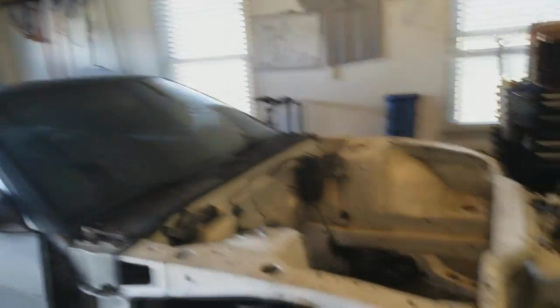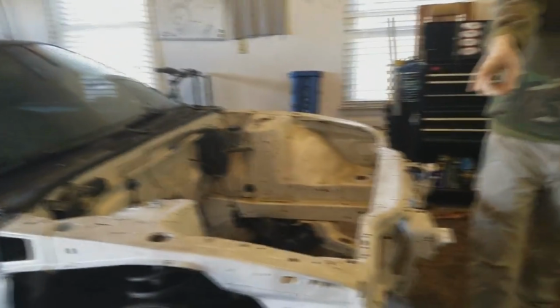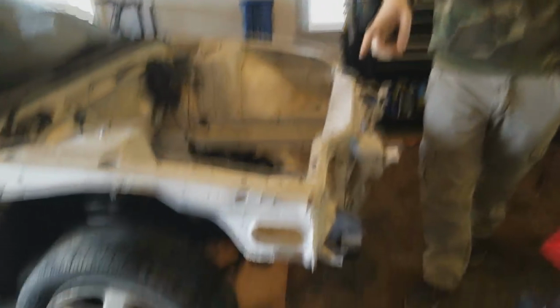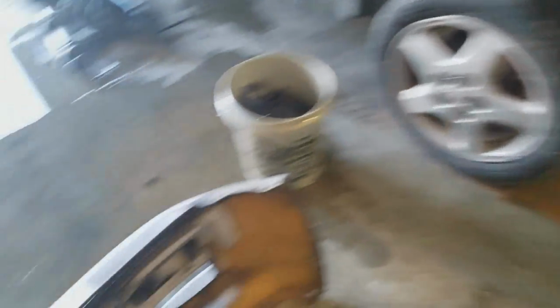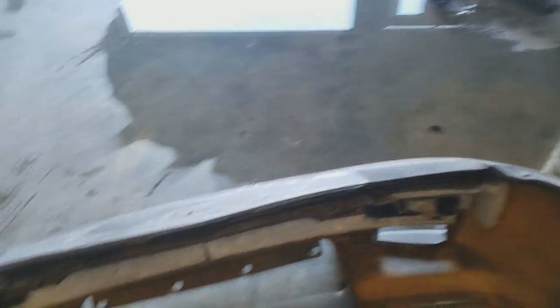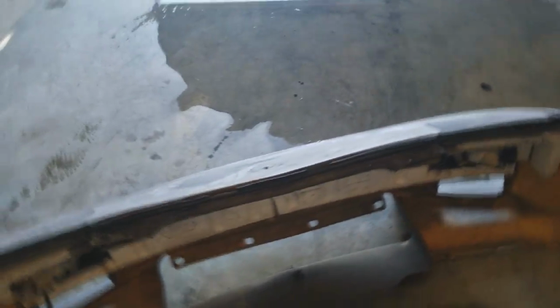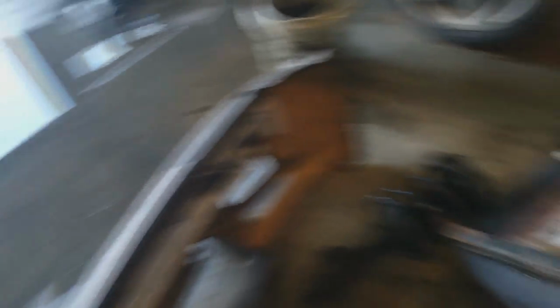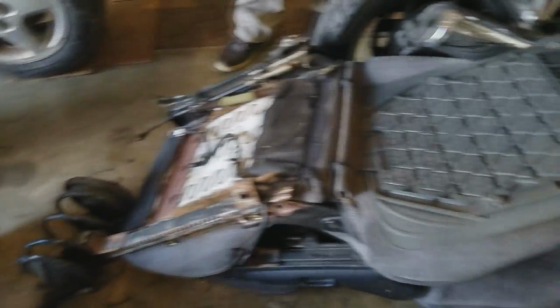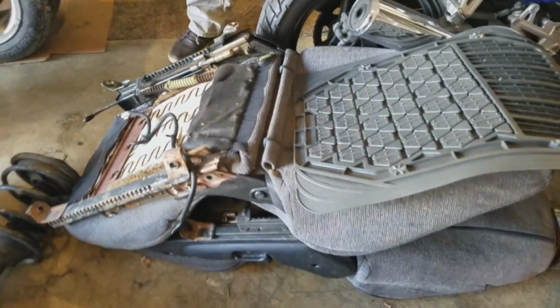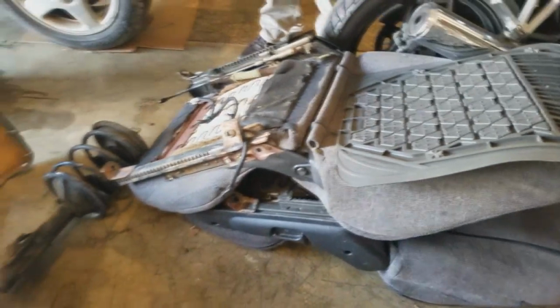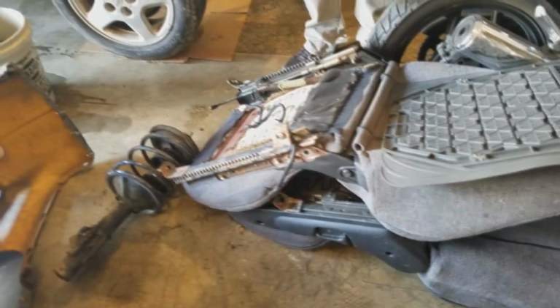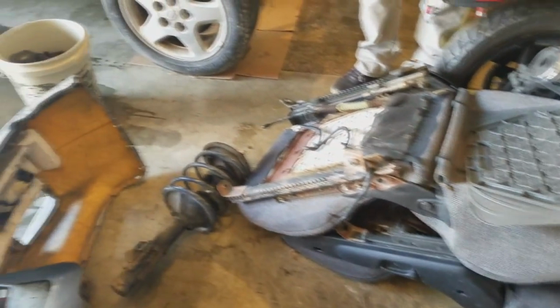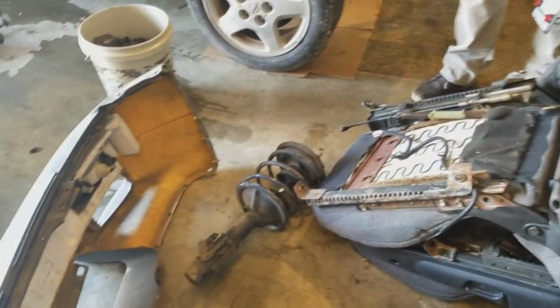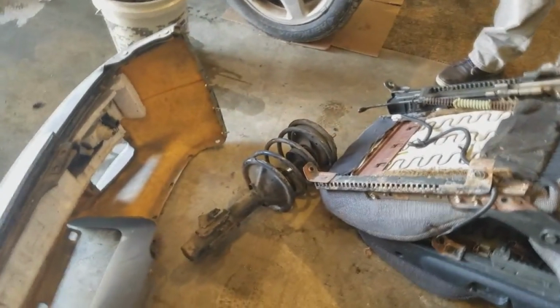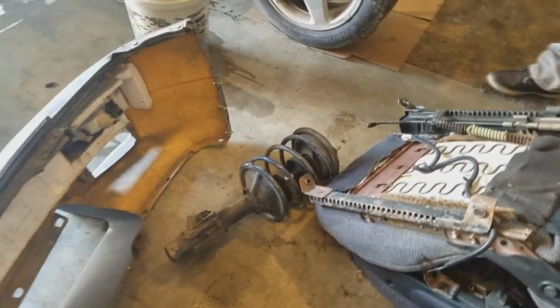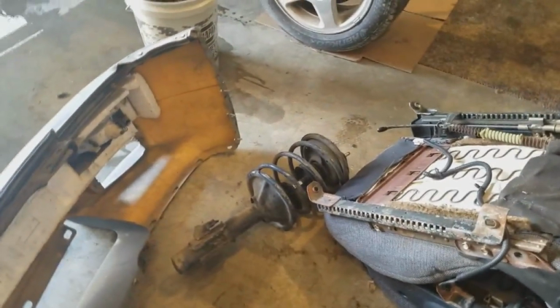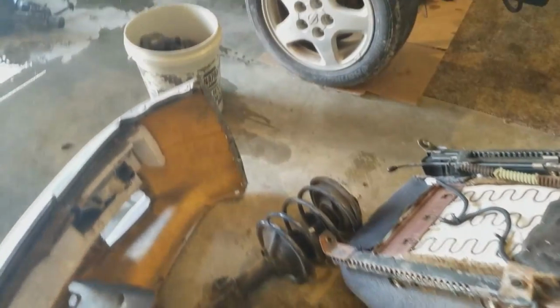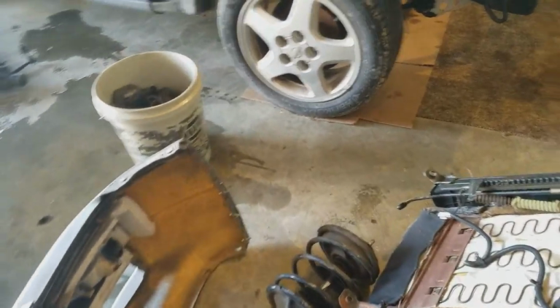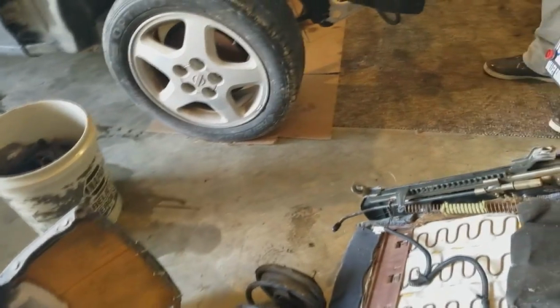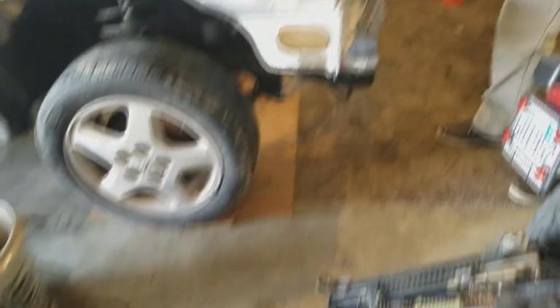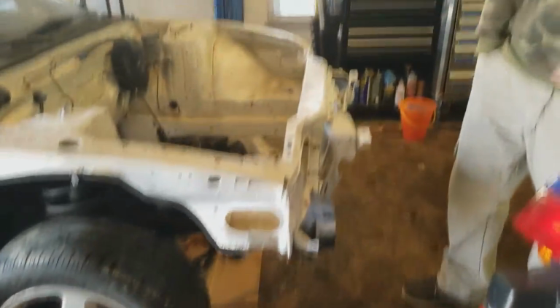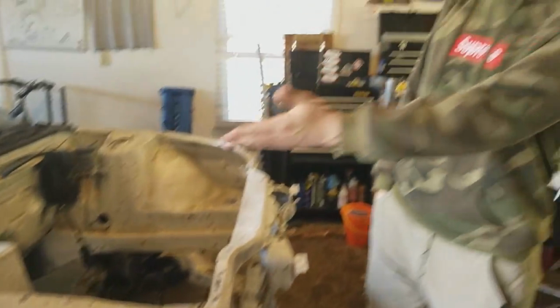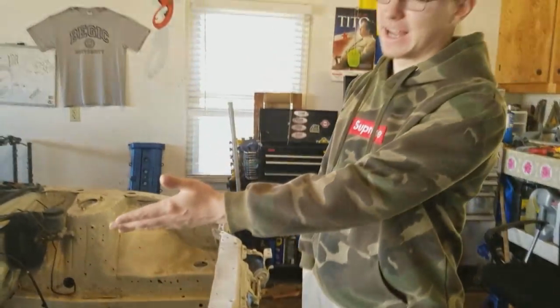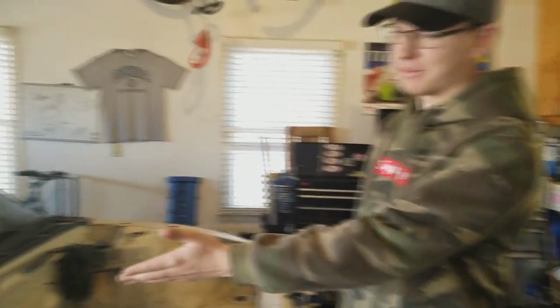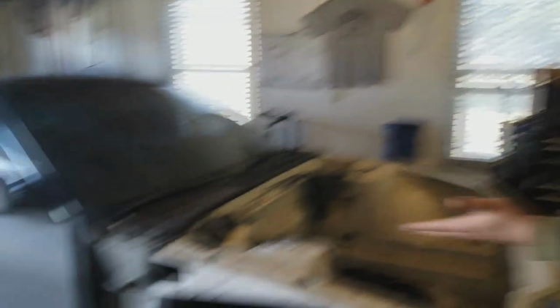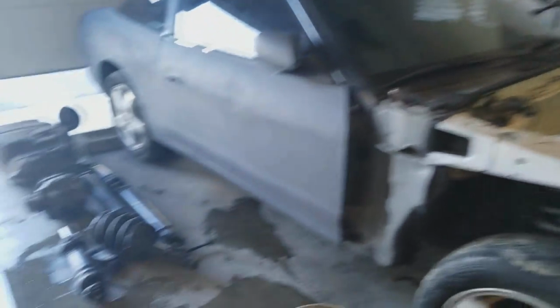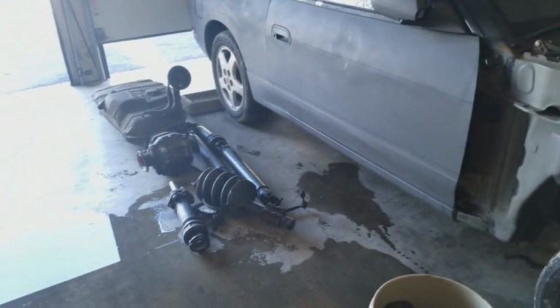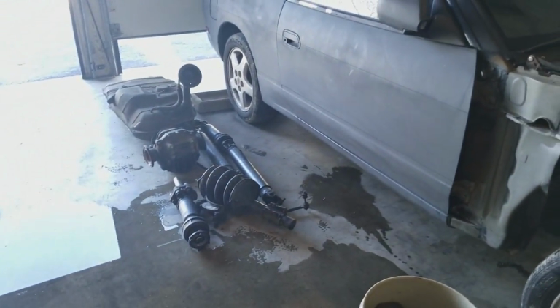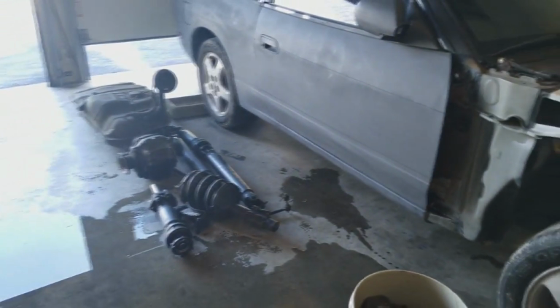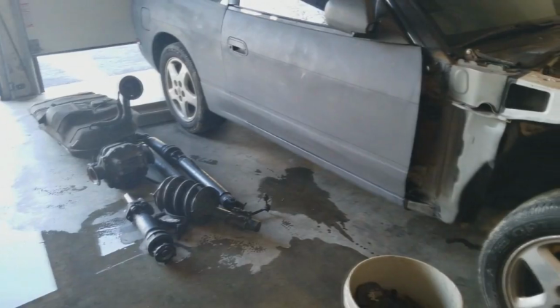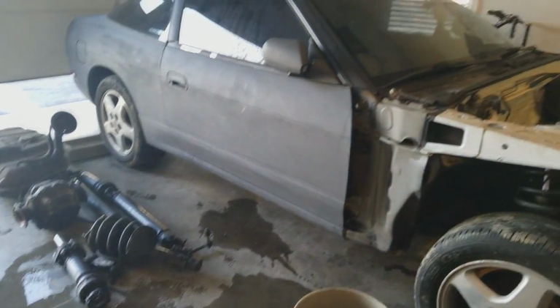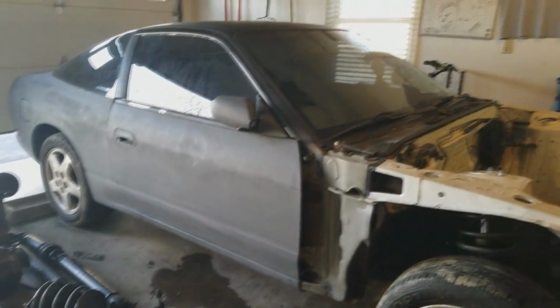The front end, the hood's over there, fenders in the car. The bumper's right there next to Max's seat, and there's a random strut. There's like a driveshaft and a half over there. Gas tank's not in it, diff's not in it.